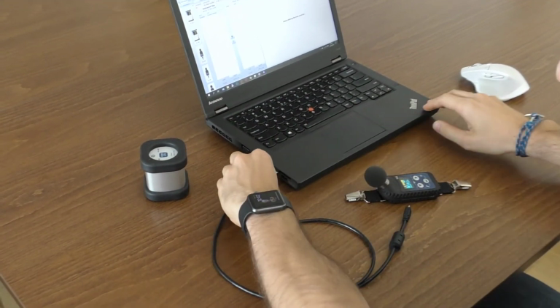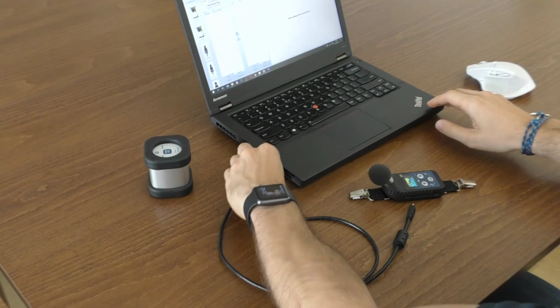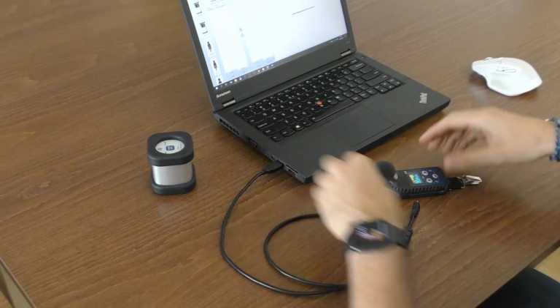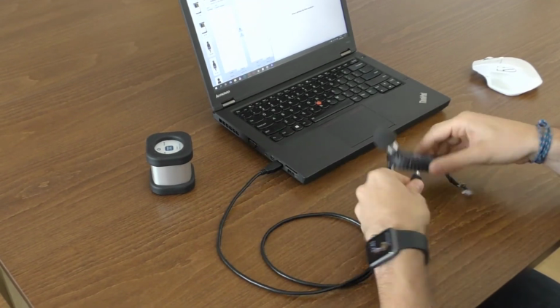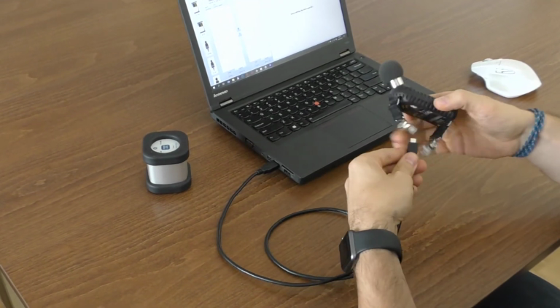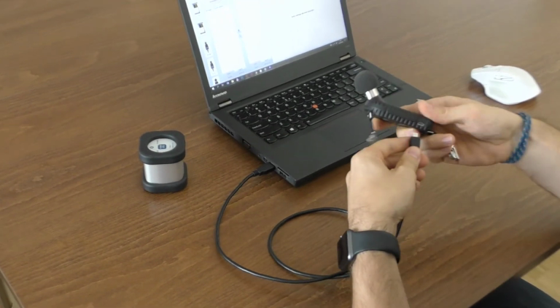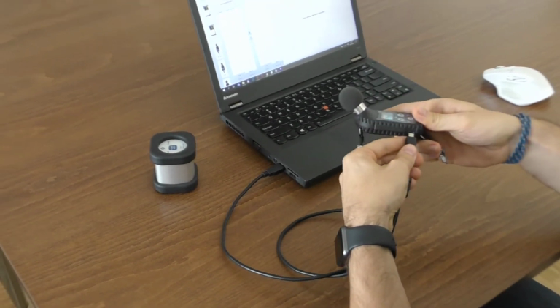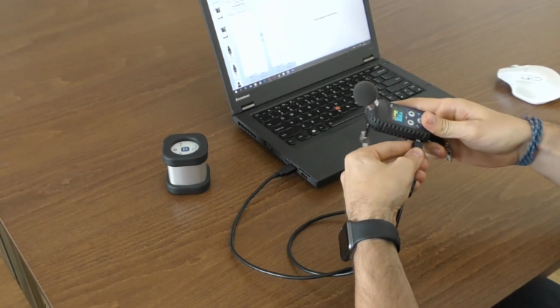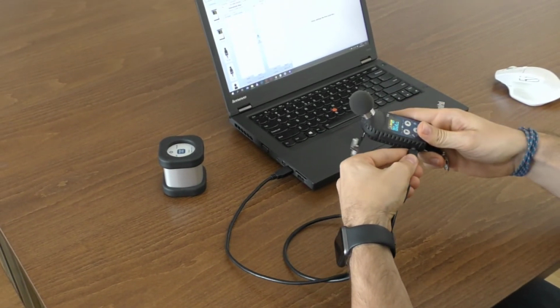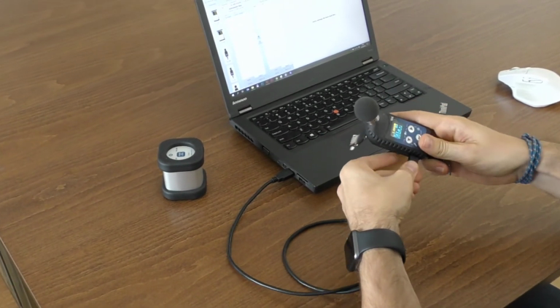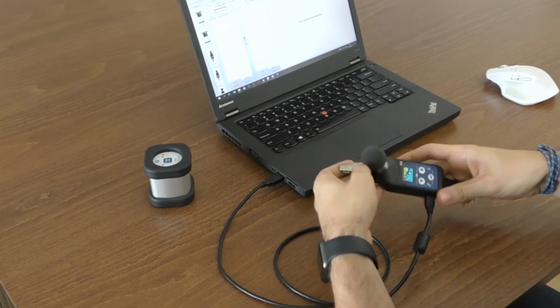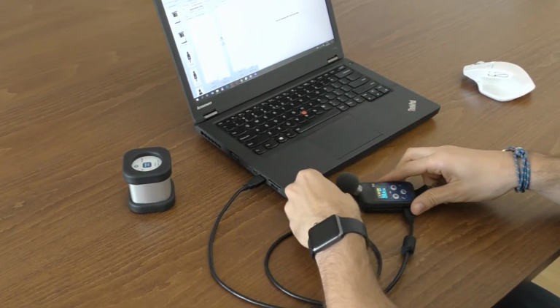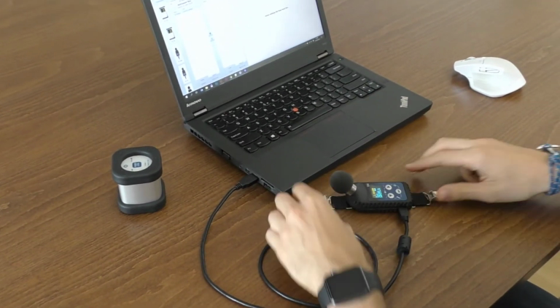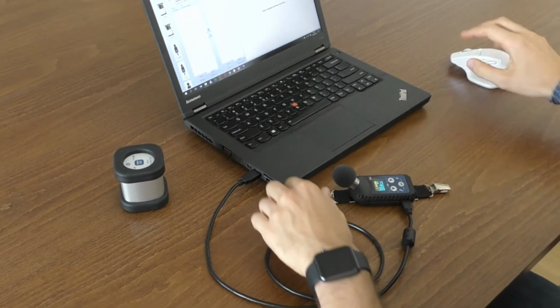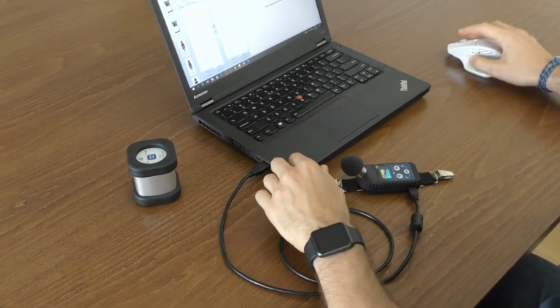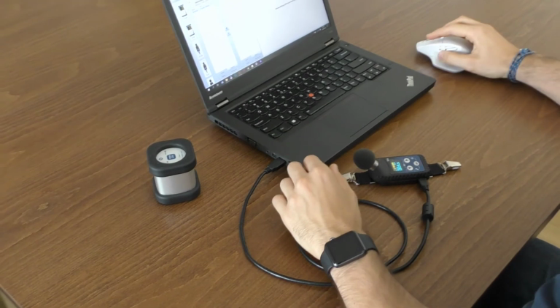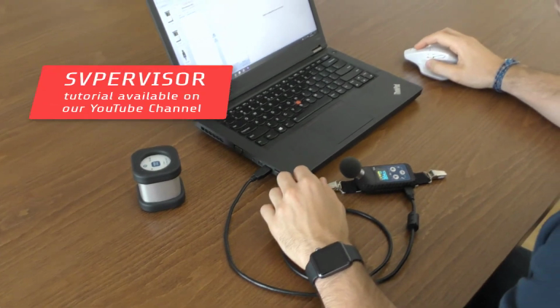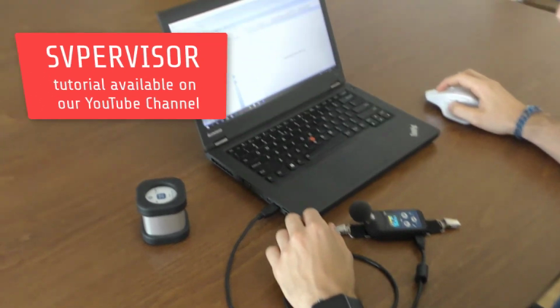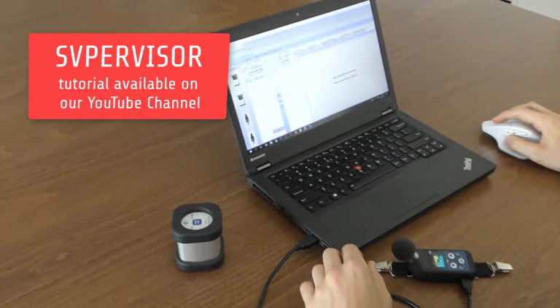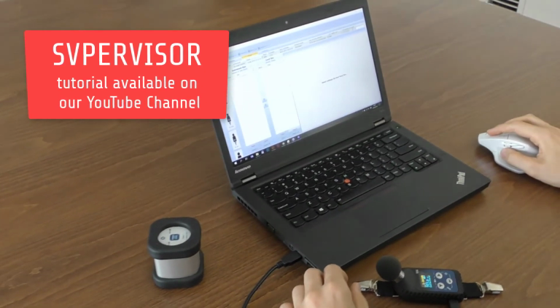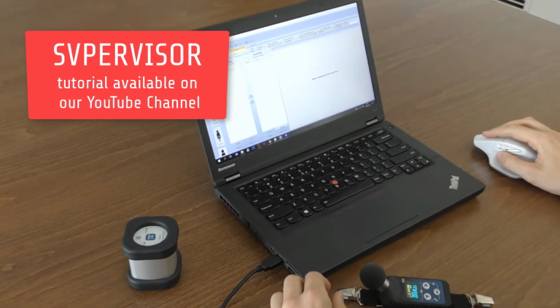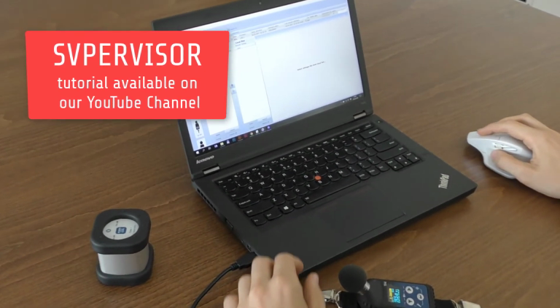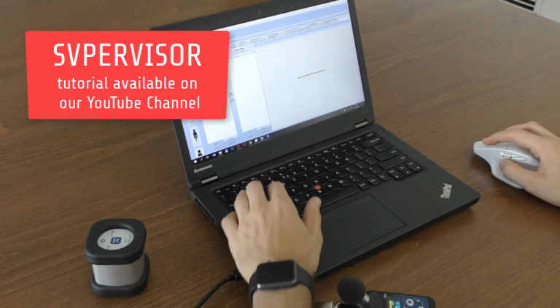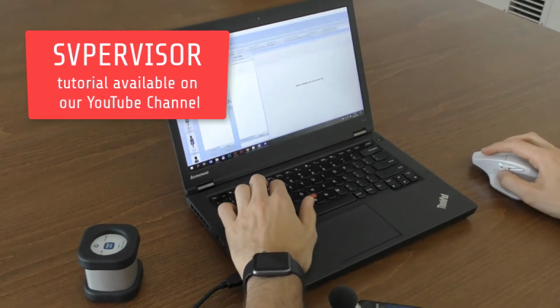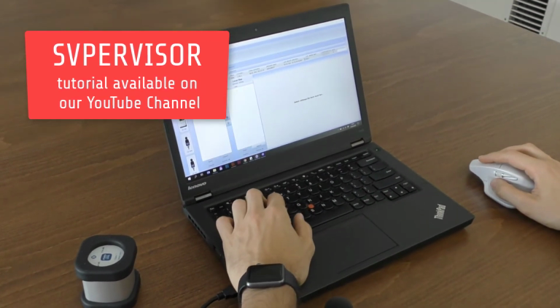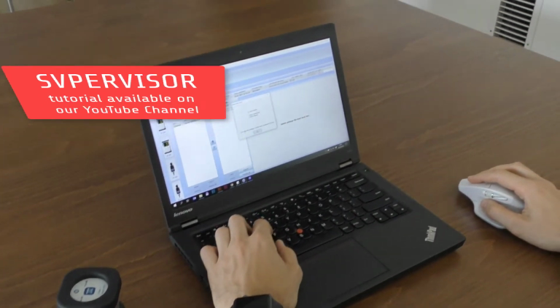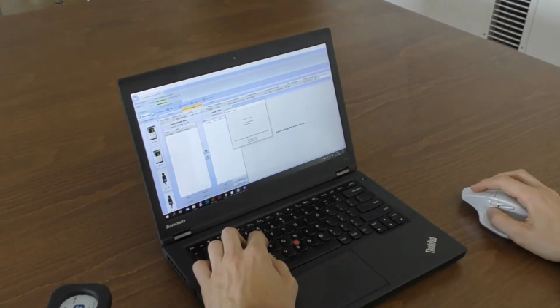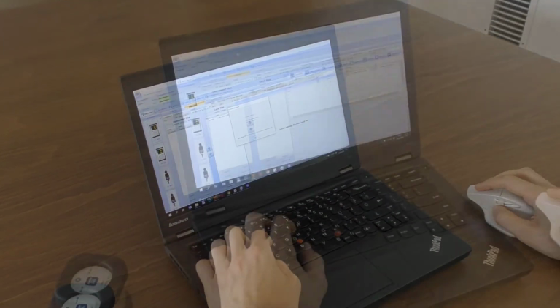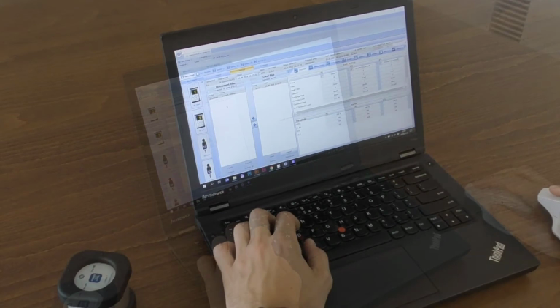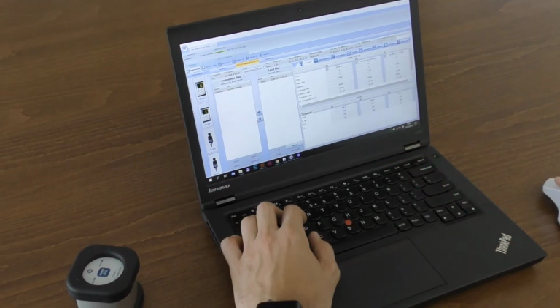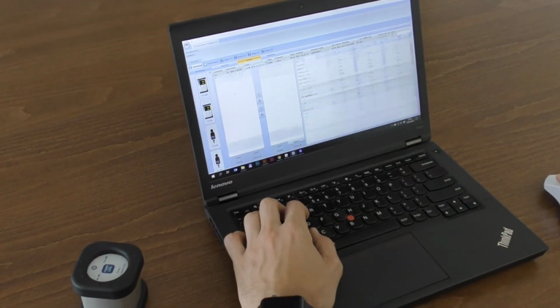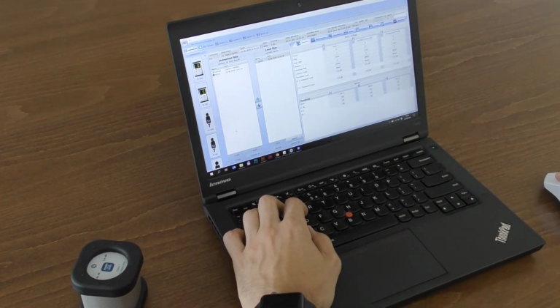With use of the micro USB cable, software, and SV104A, it is easy to set up the required configuration parameters and upload these setups straight to the SV104A instrument.